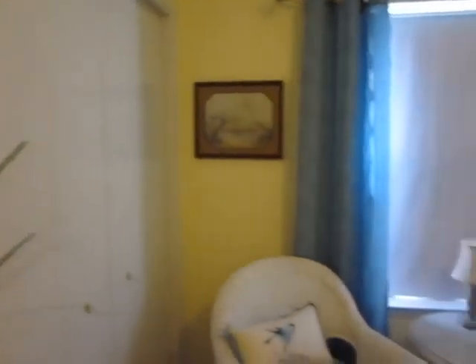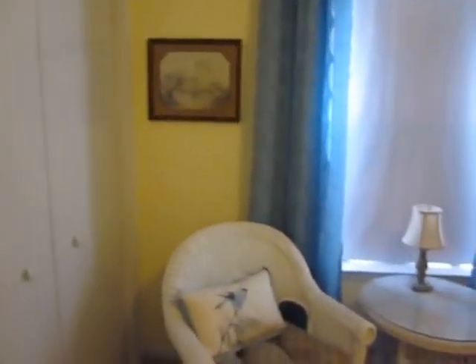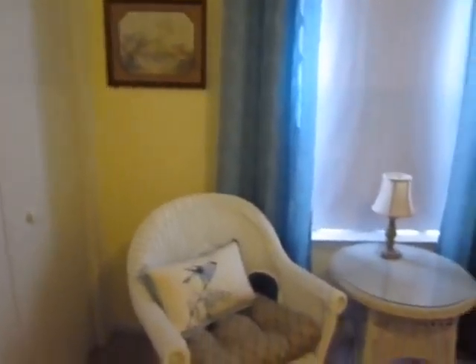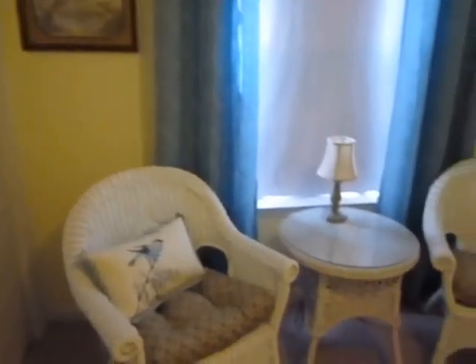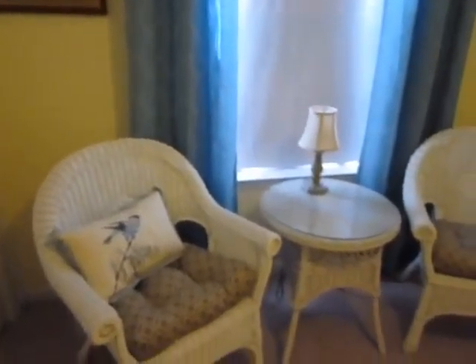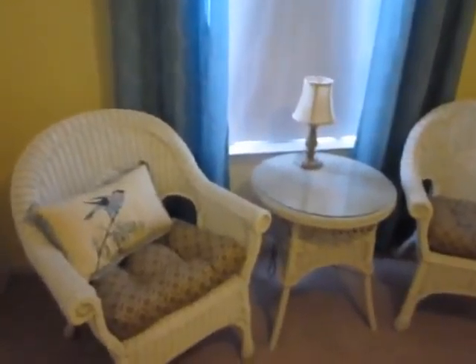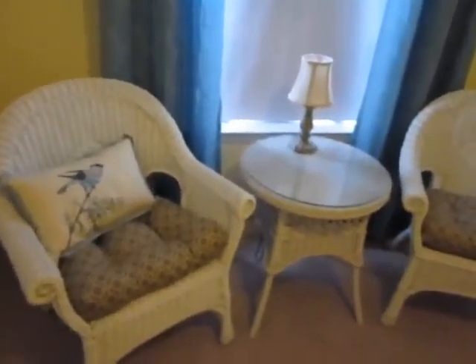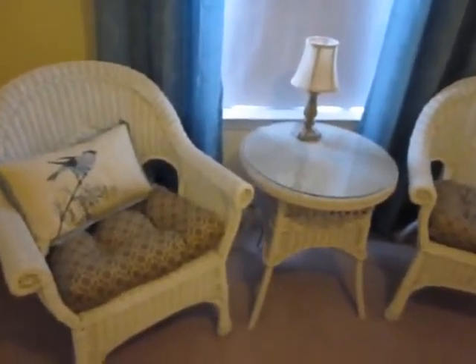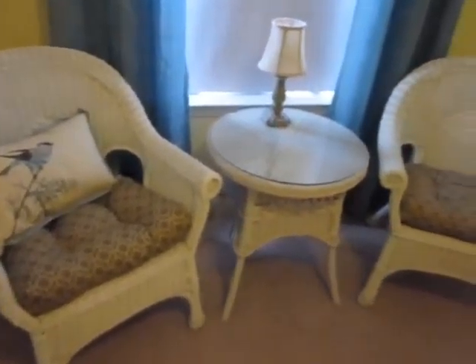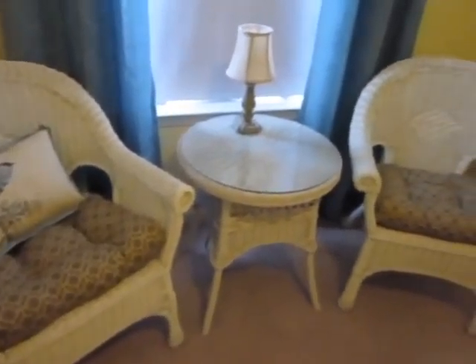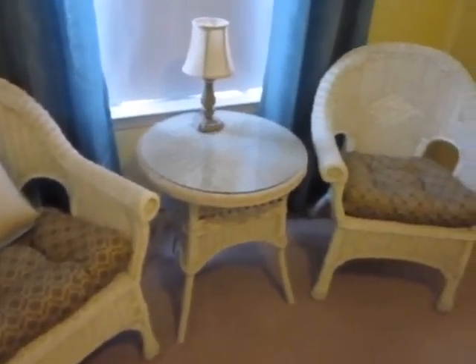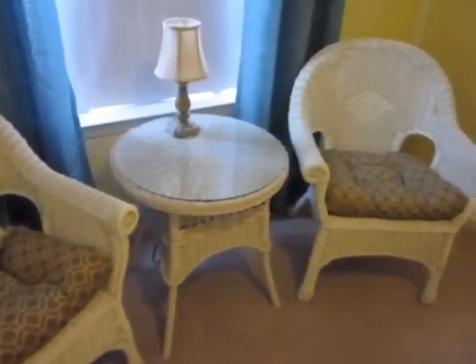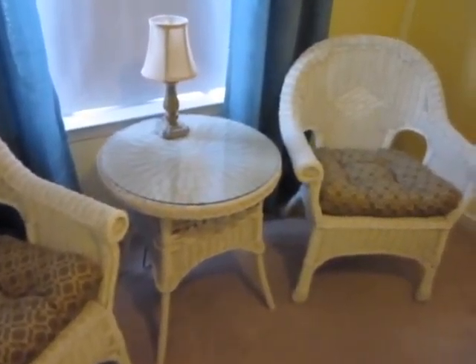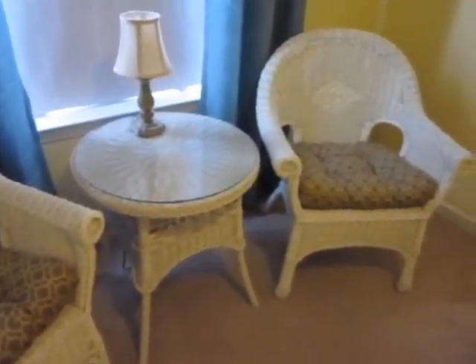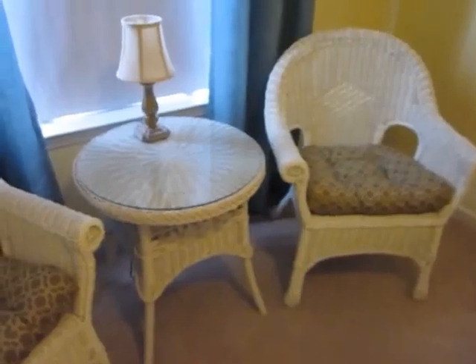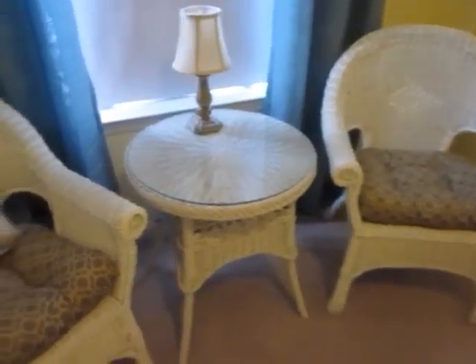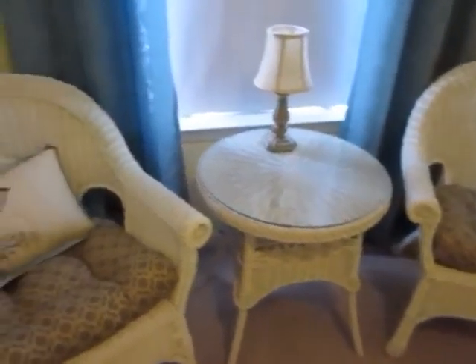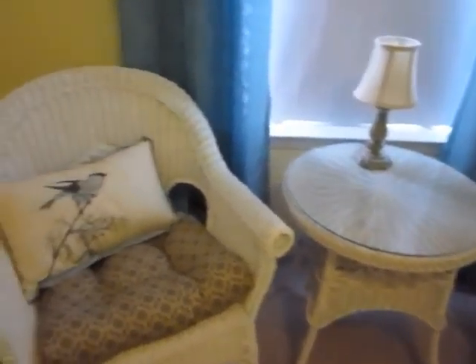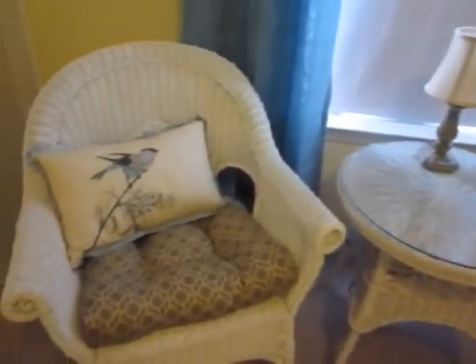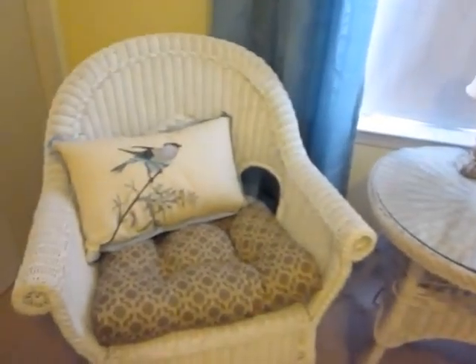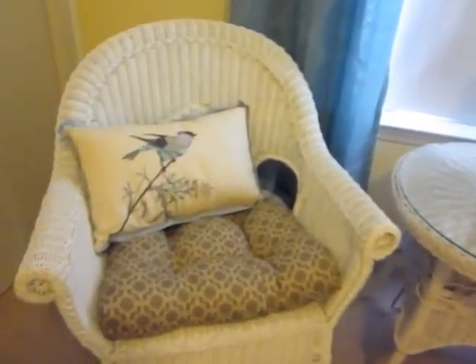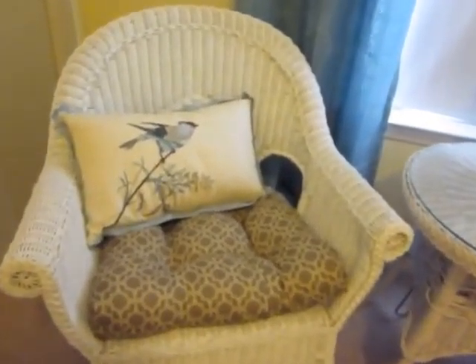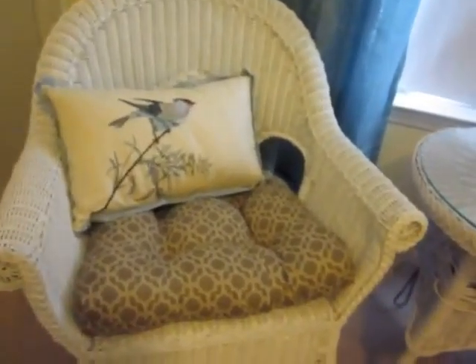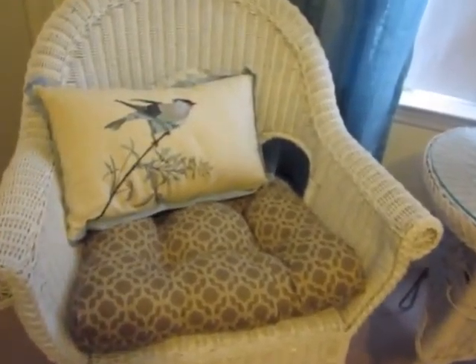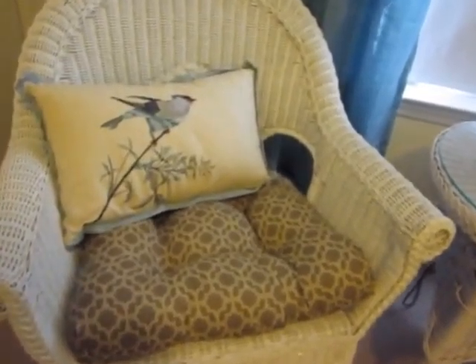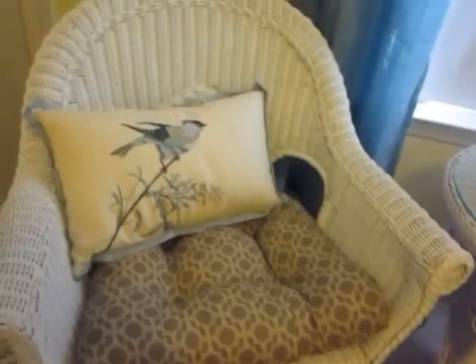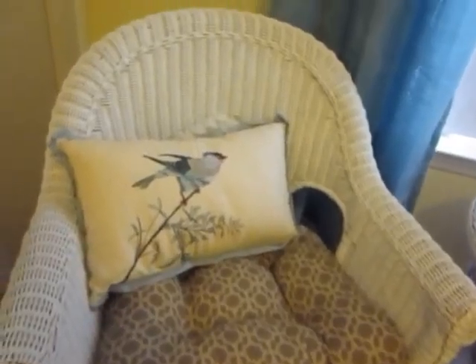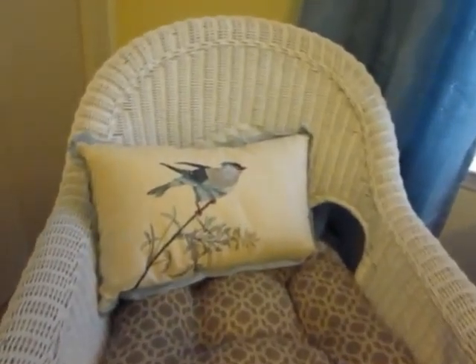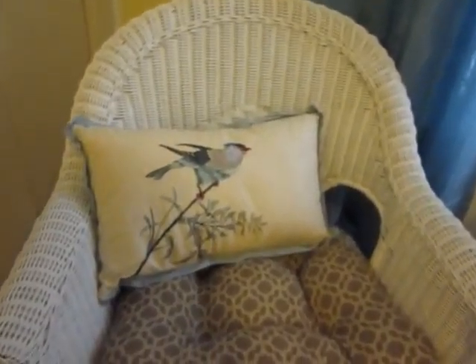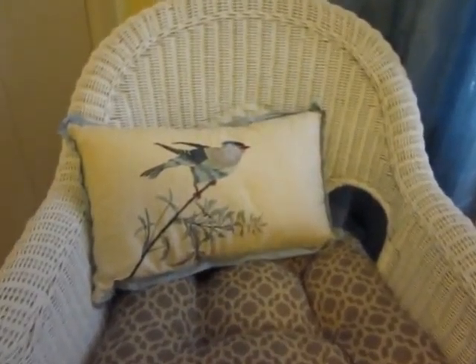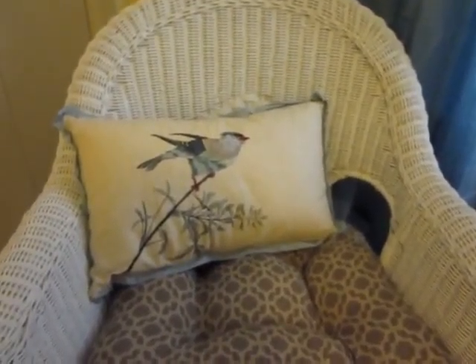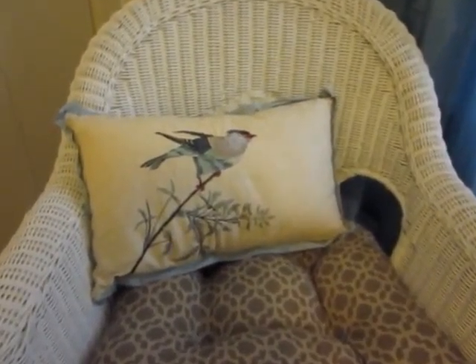I'll go over here to the seating area. All this furniture here is from my parents' house. The cushions are from Walmart.com, called Trellis Gate. This pillow is part of the Pyrenees bedding set.